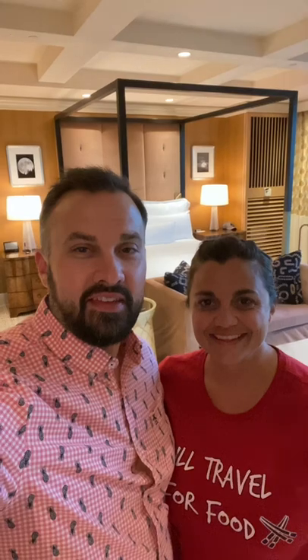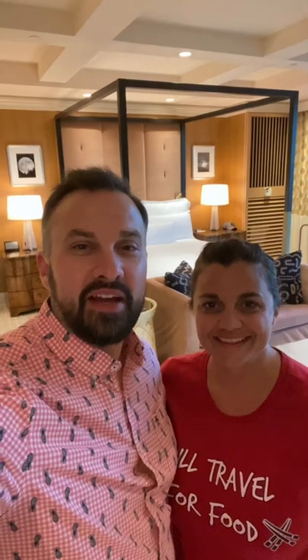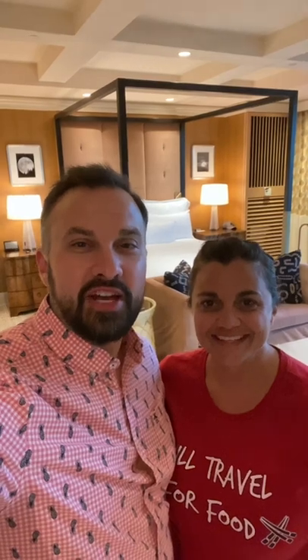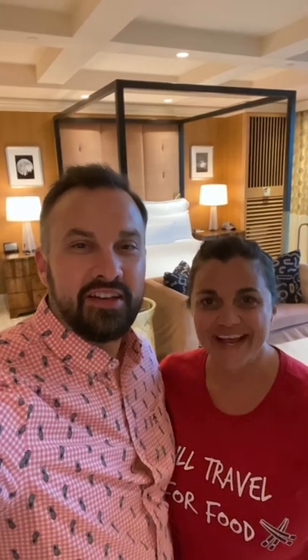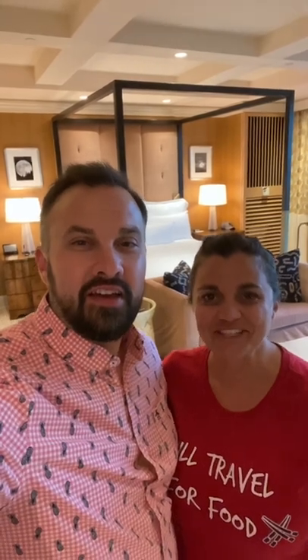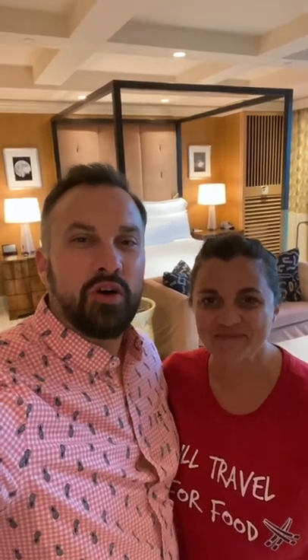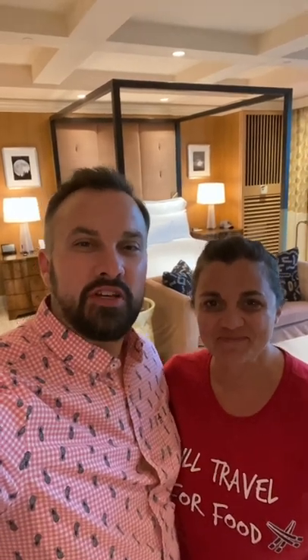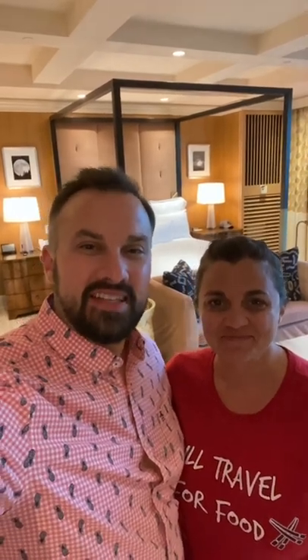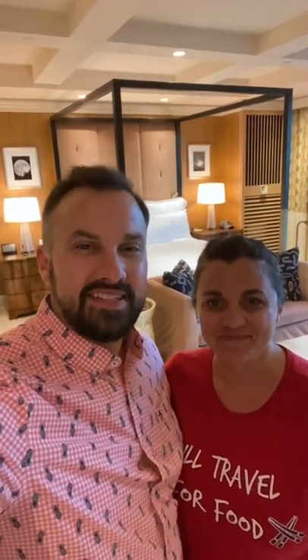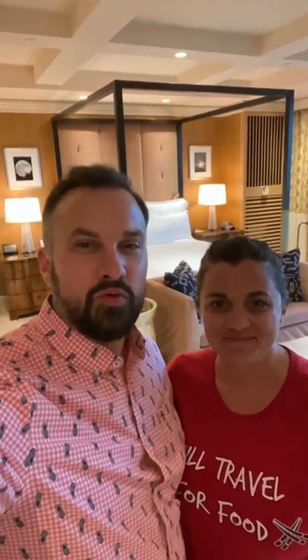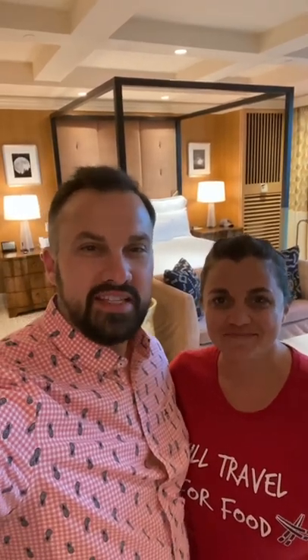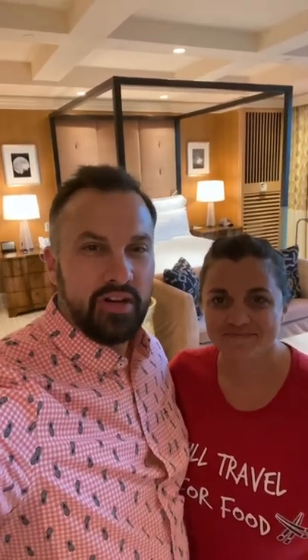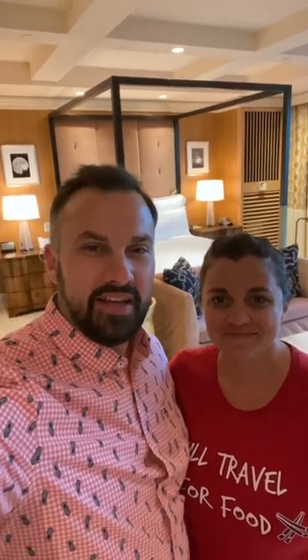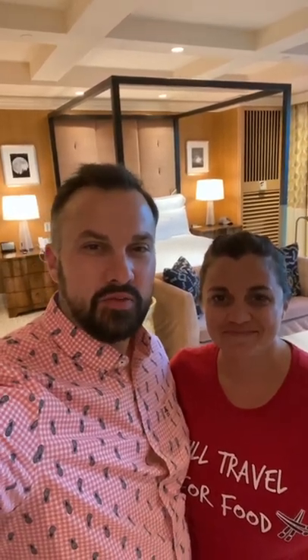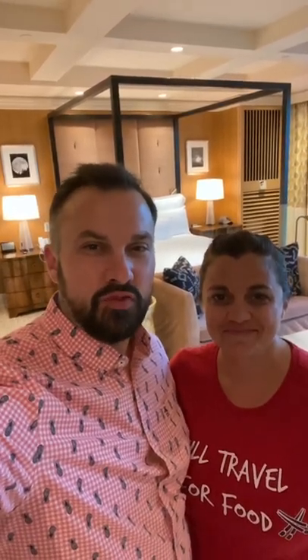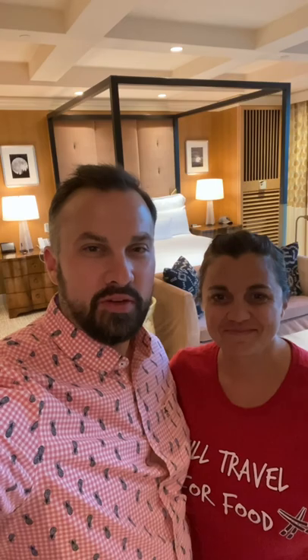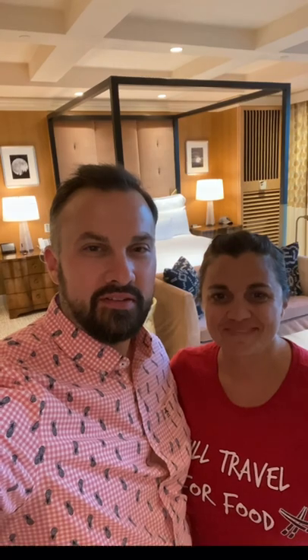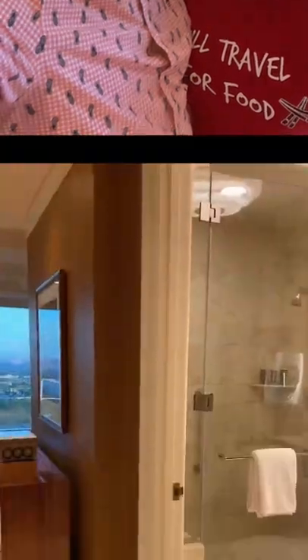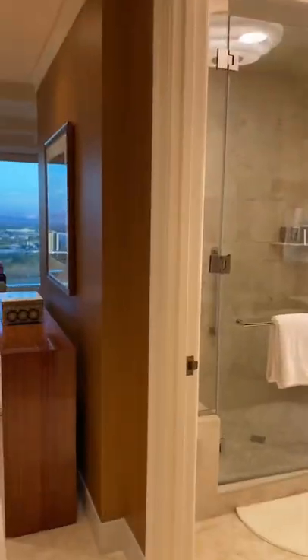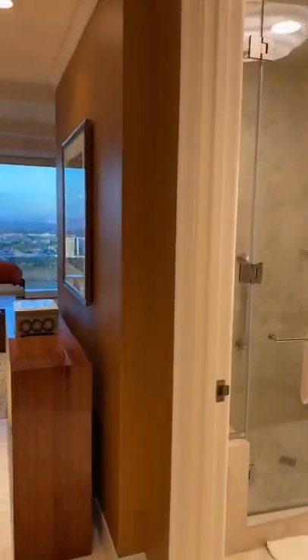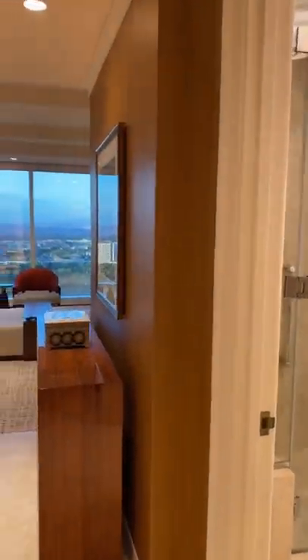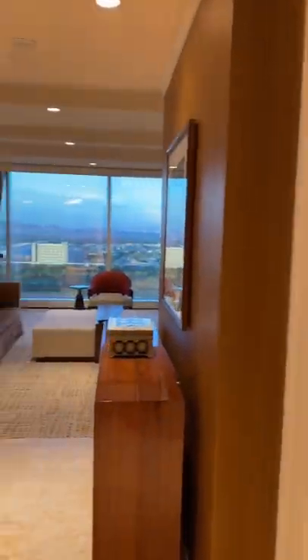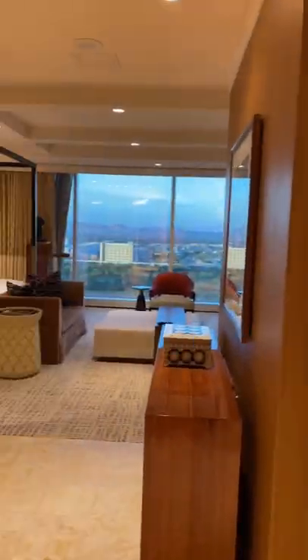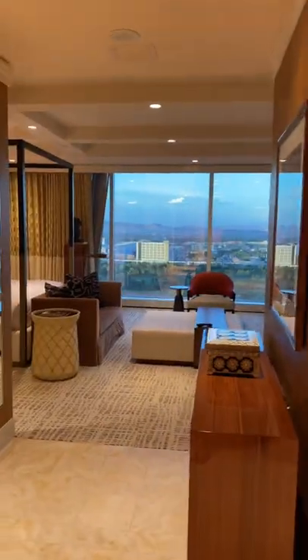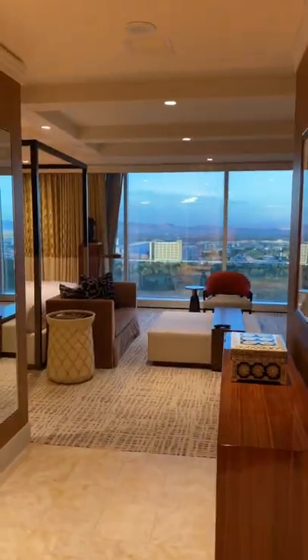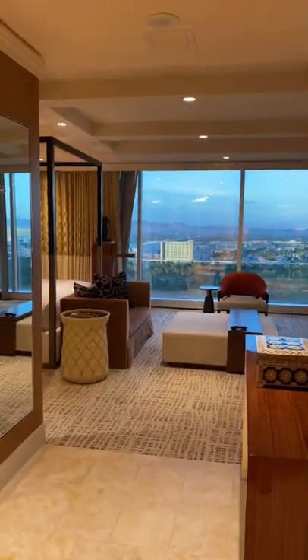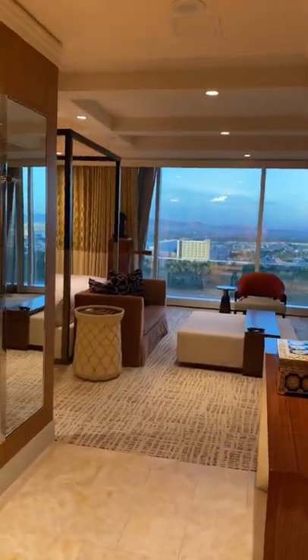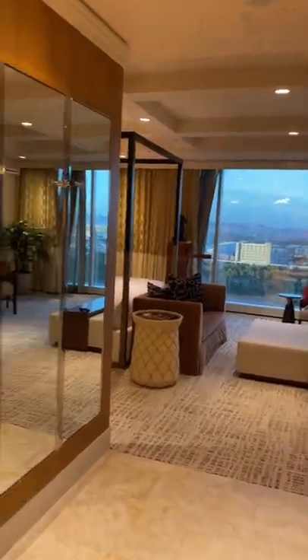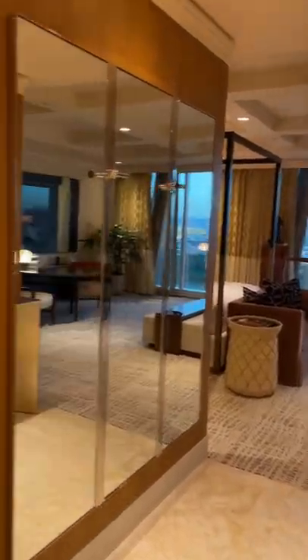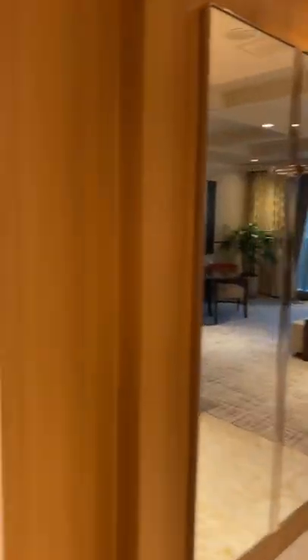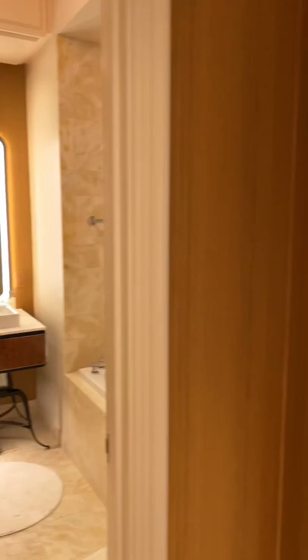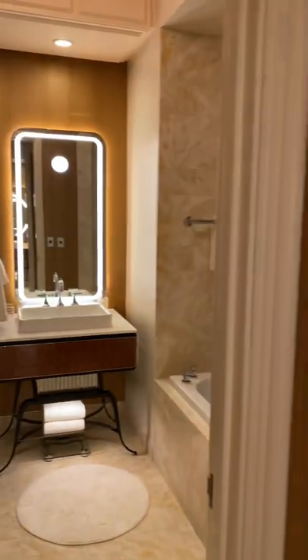Hey everybody, I'm Josh and I'm Rachel, and welcome to your 60-second Wind Tower Executive Suite room tour. As you walk in the room, there is a large hallway on your left-hand side.